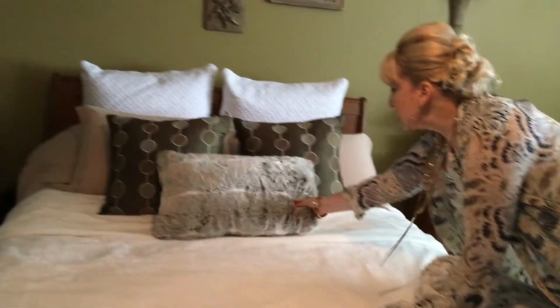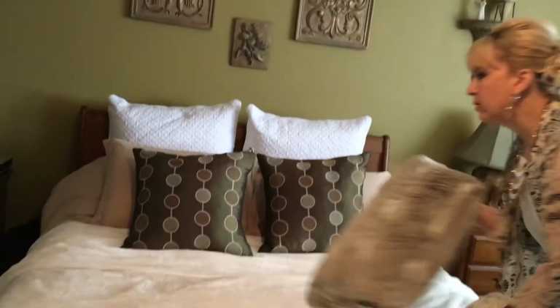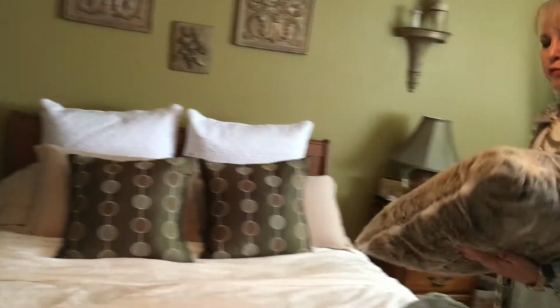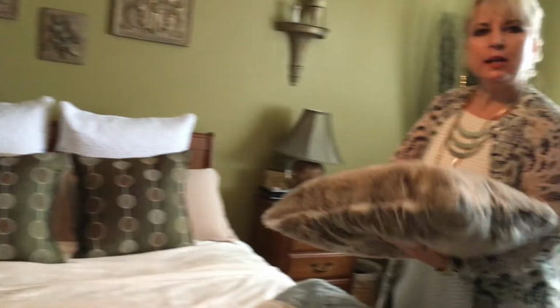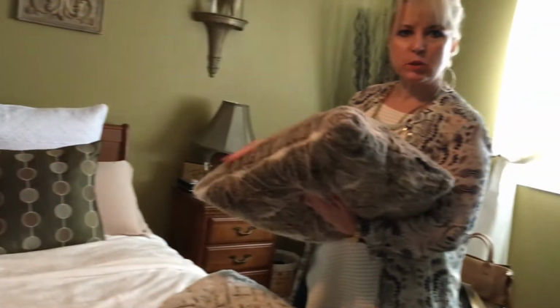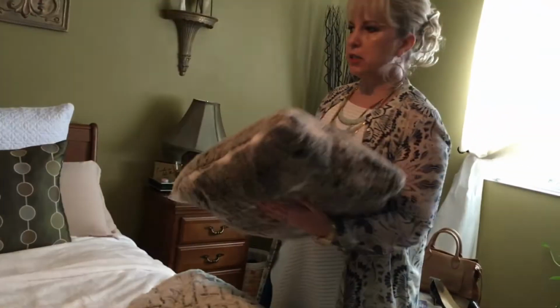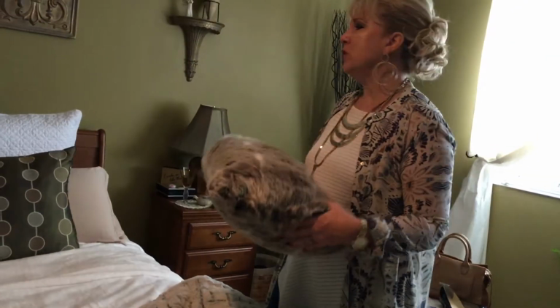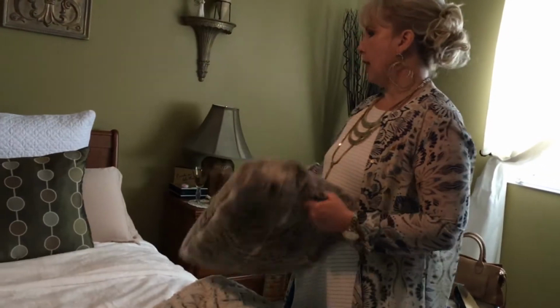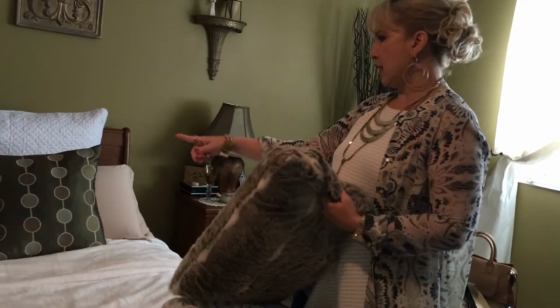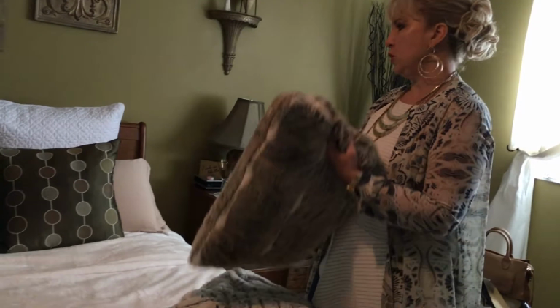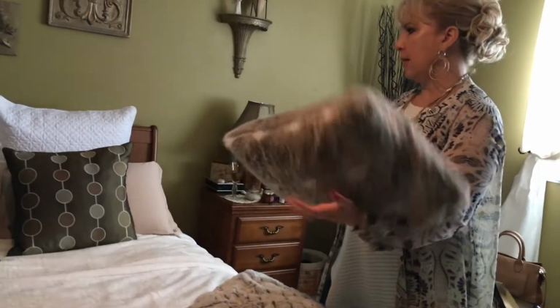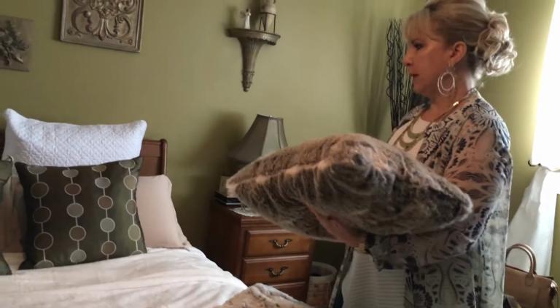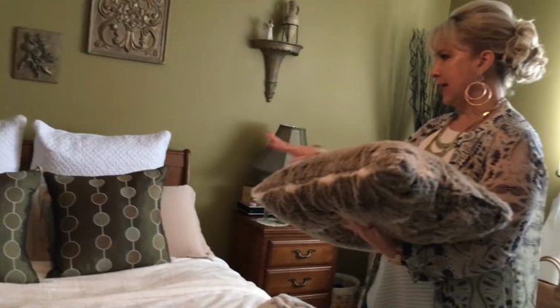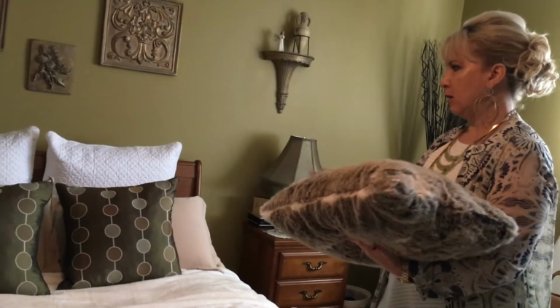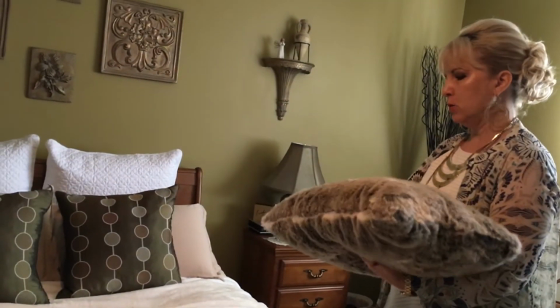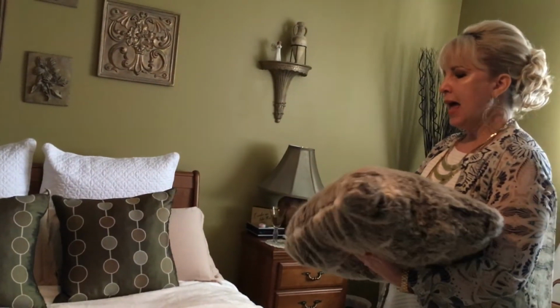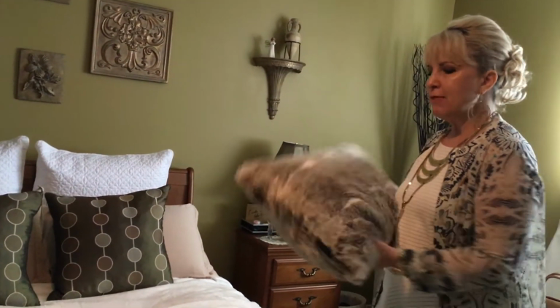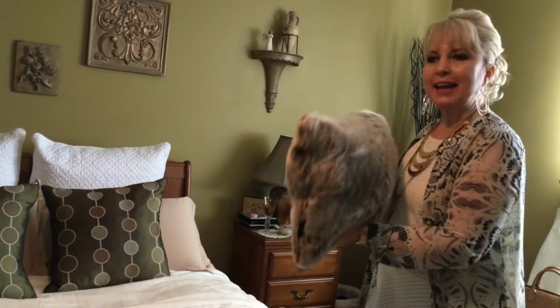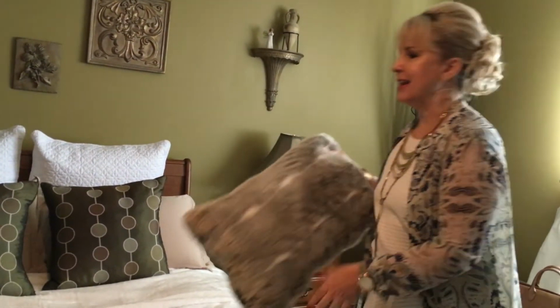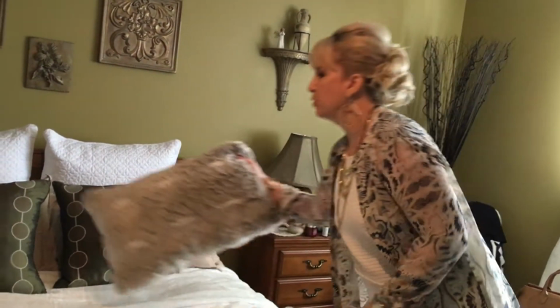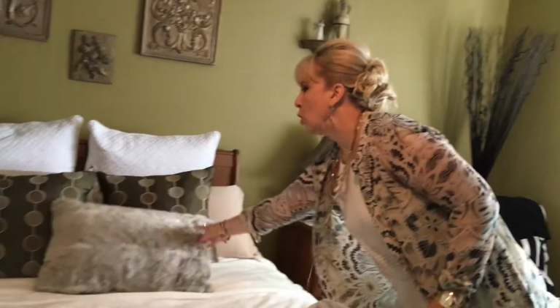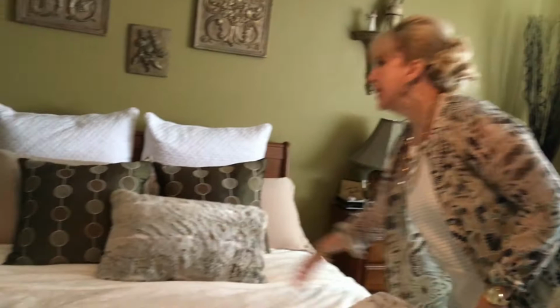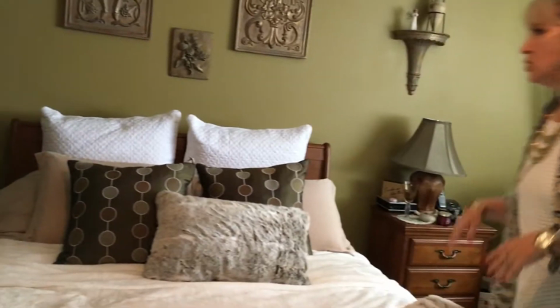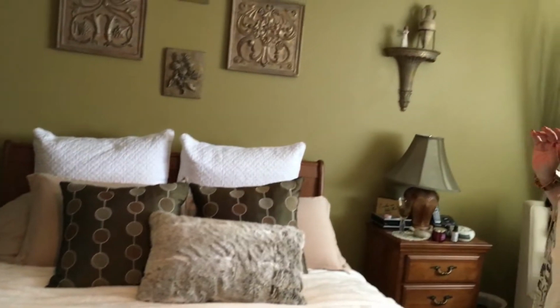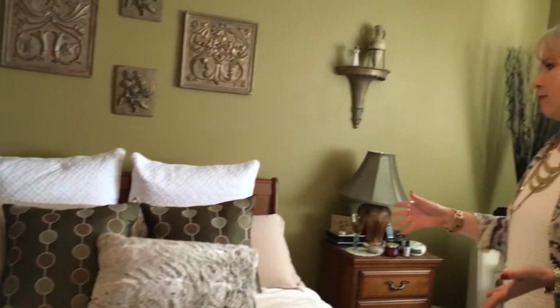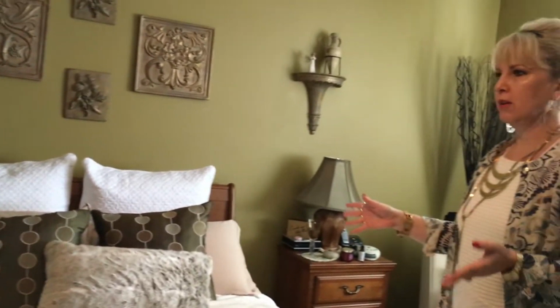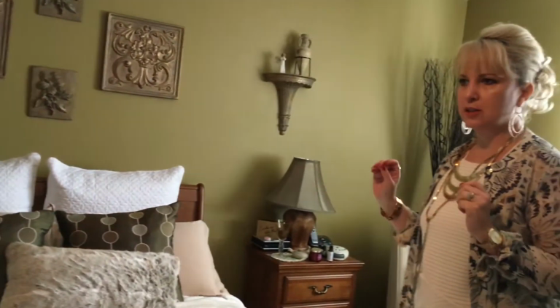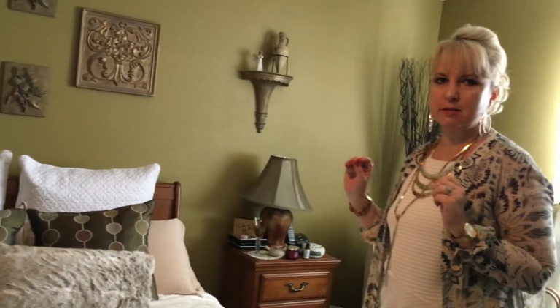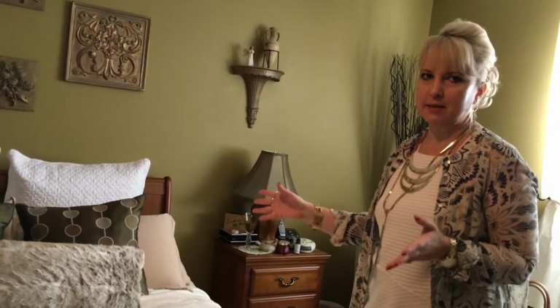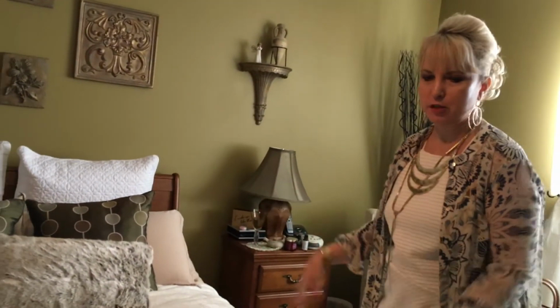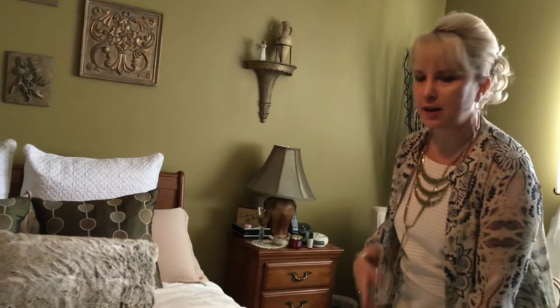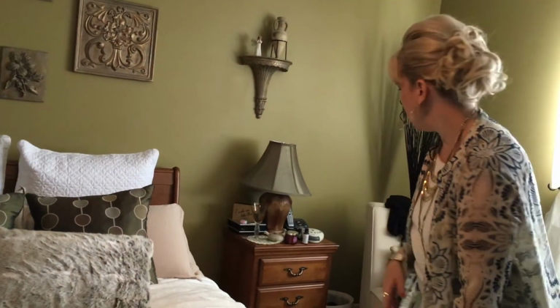I swap out all of my pillows as well — well, not all. I actually have two summer pillows that I keep year-round, but I love adding nice furry cozy pillows that just say fall. It's just something that I love to do and enjoy doing.